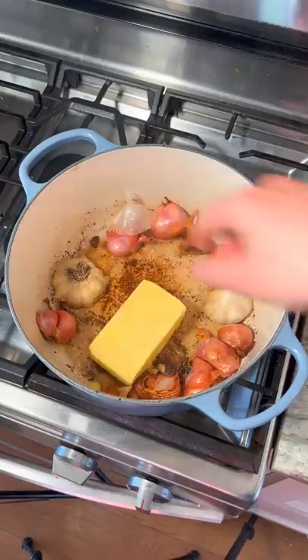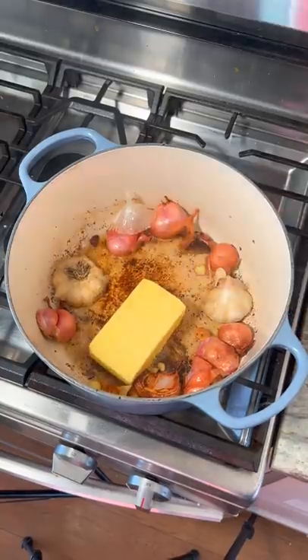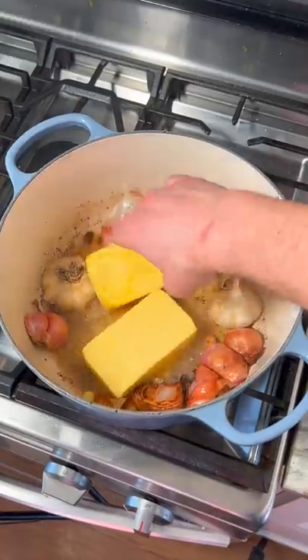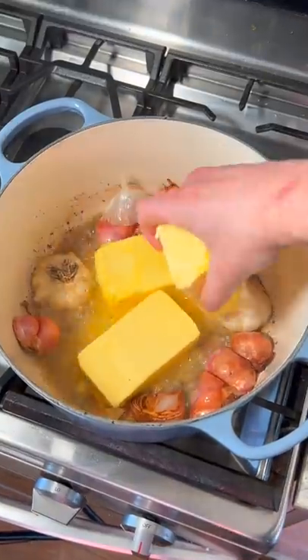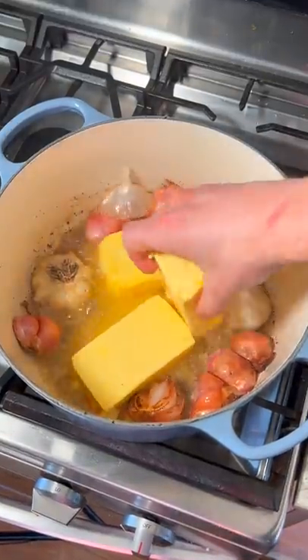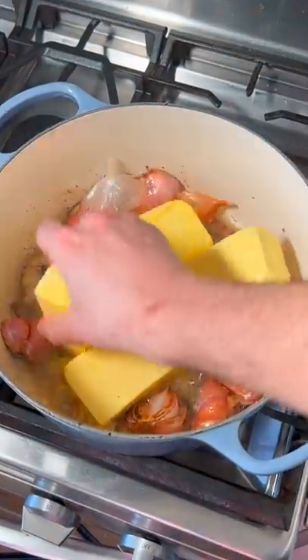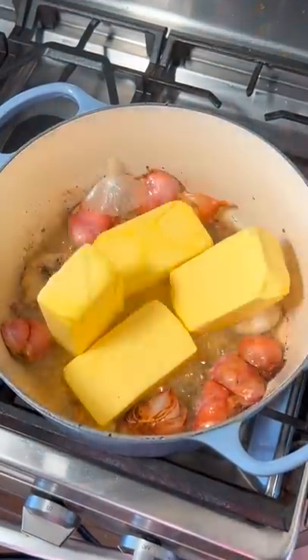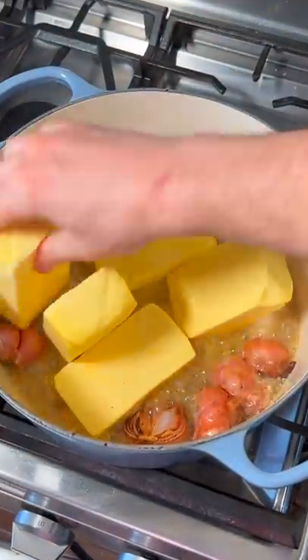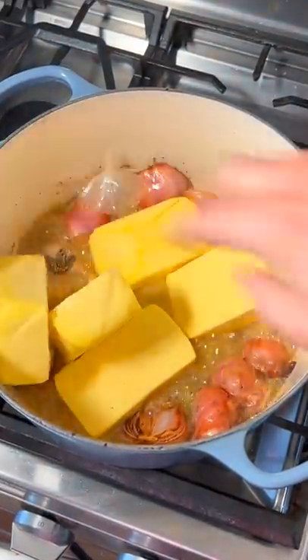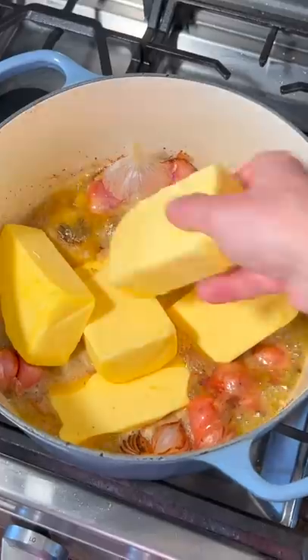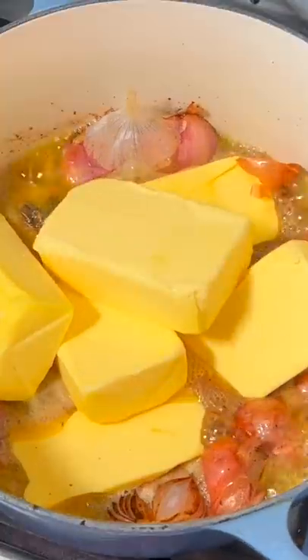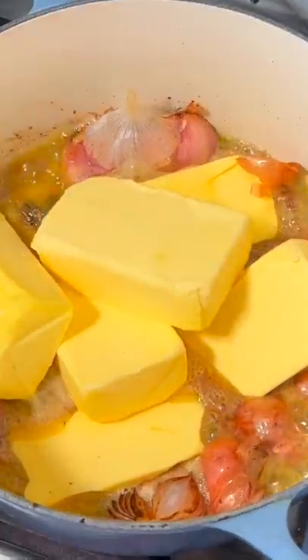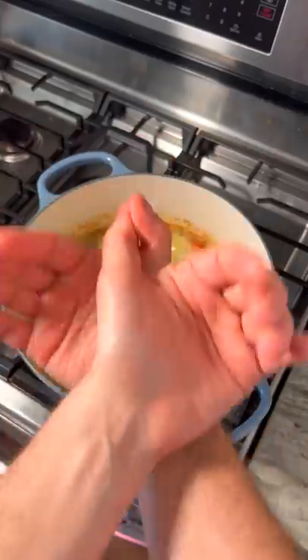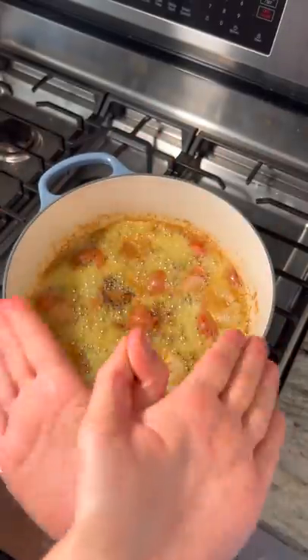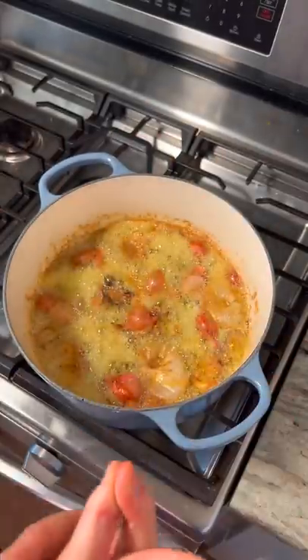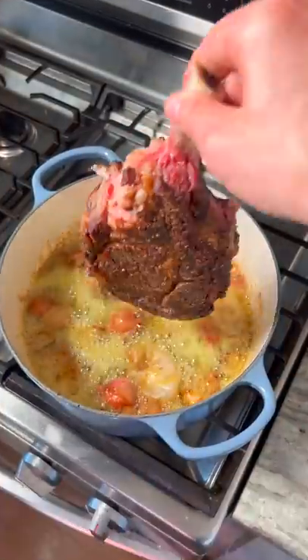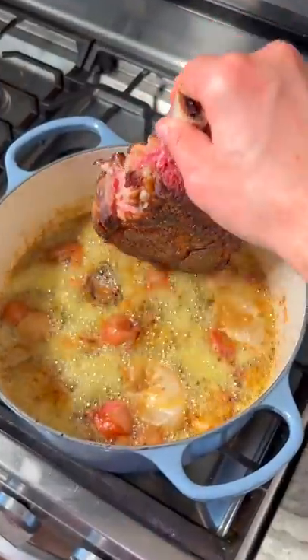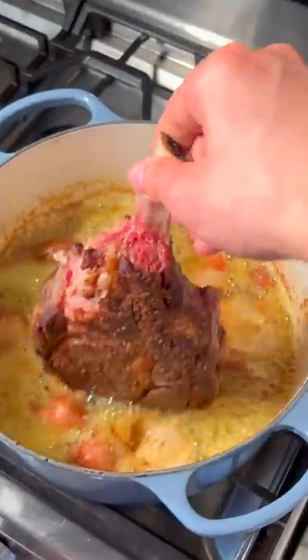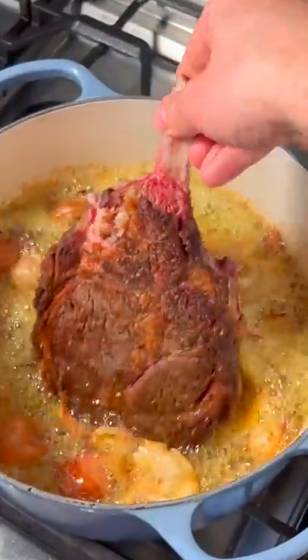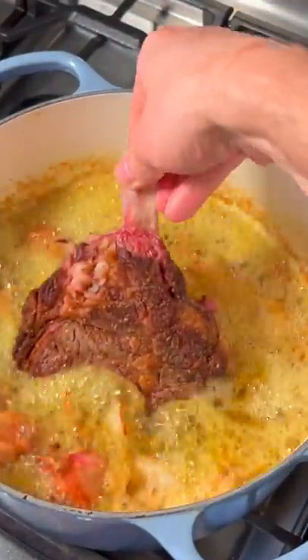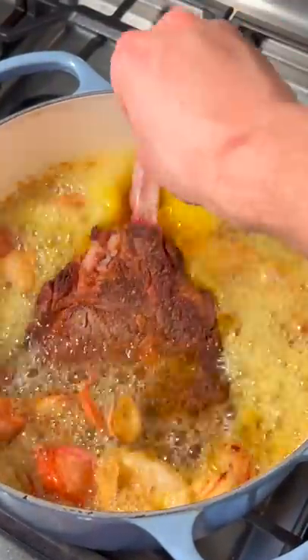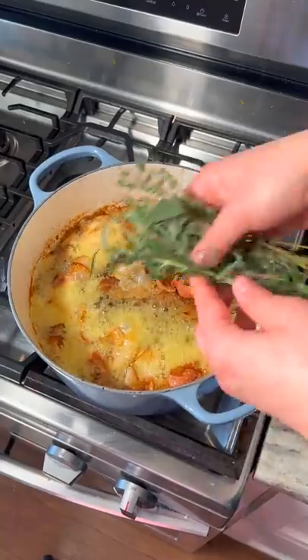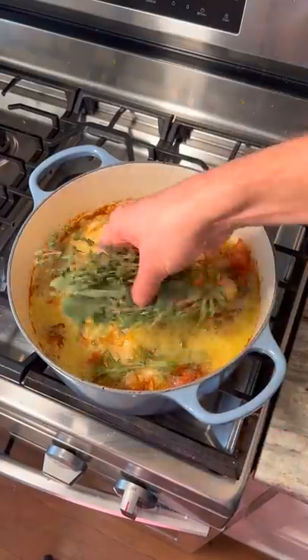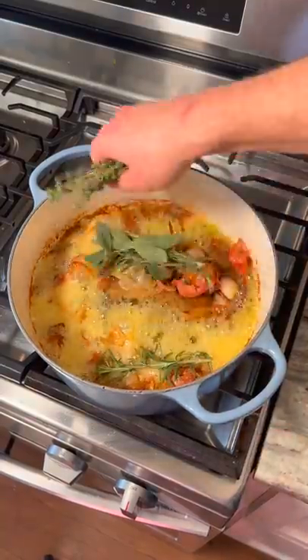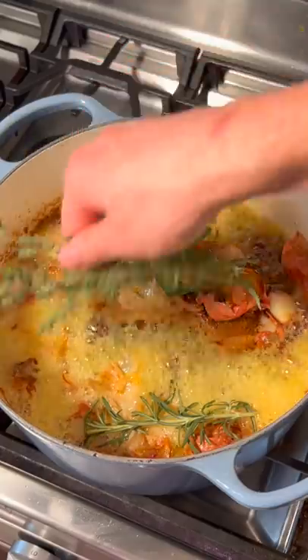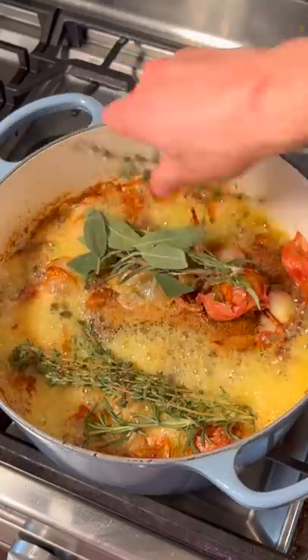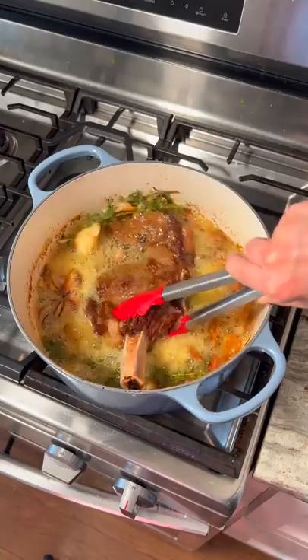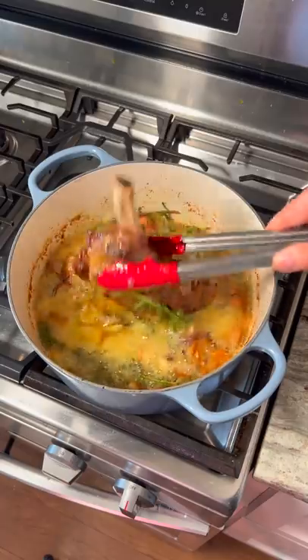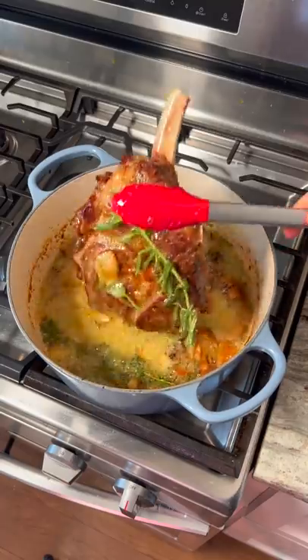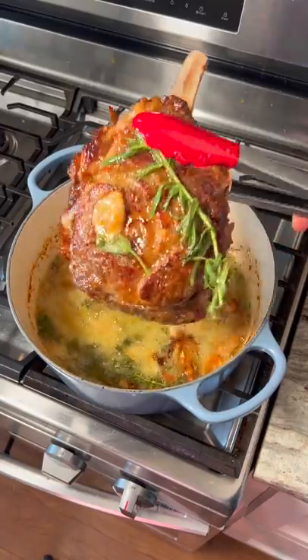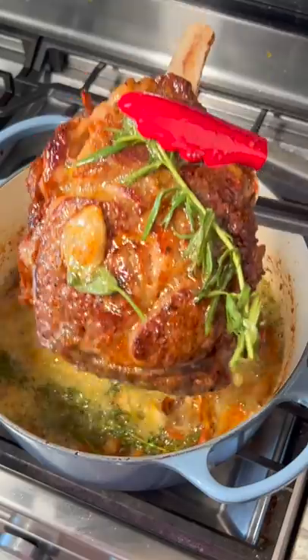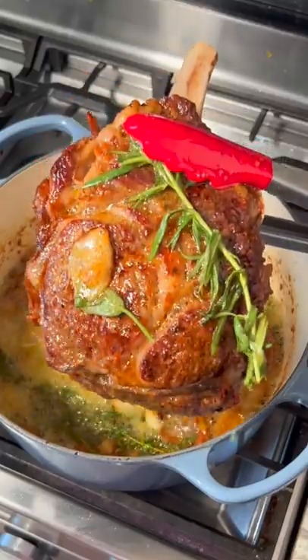Half pound, full pound, pound and a half, two pounds, two and a half pounds, three pounds — and we're done. We'll wait for our butter to foam and now we'll just carefully lower in our steak. When the steak hits 100 internal, add your herbs. Now we'll pull this at about 120 internal.